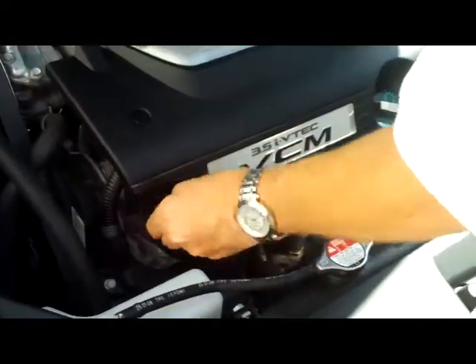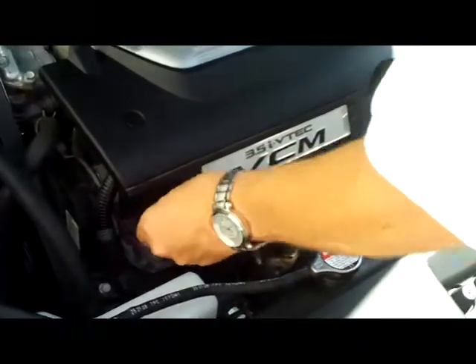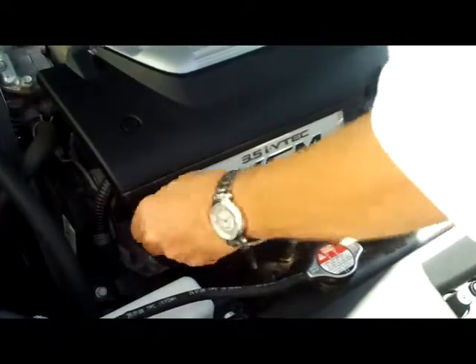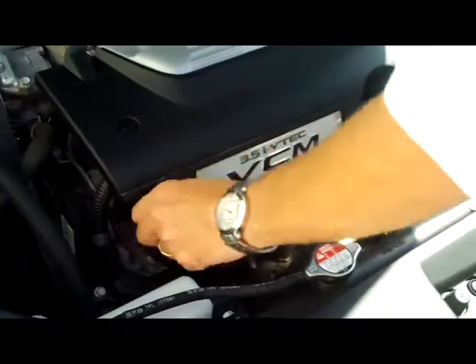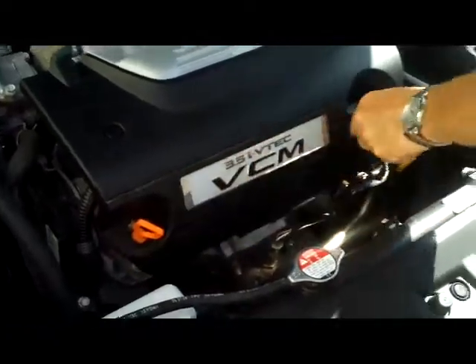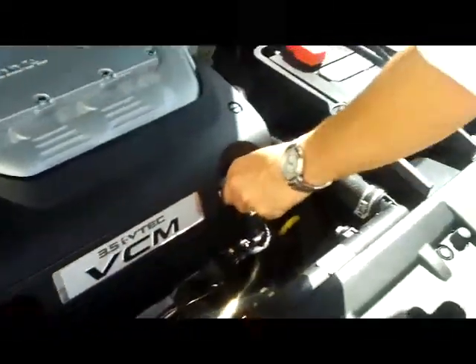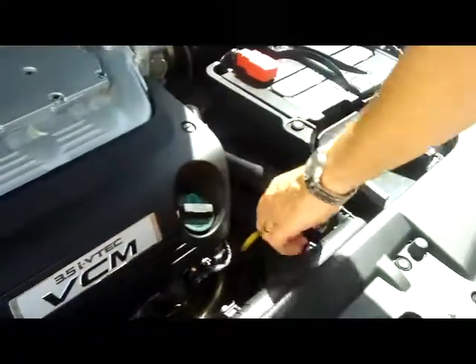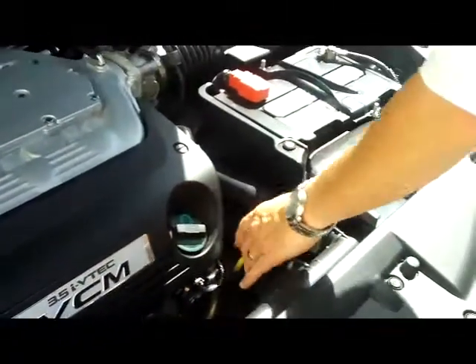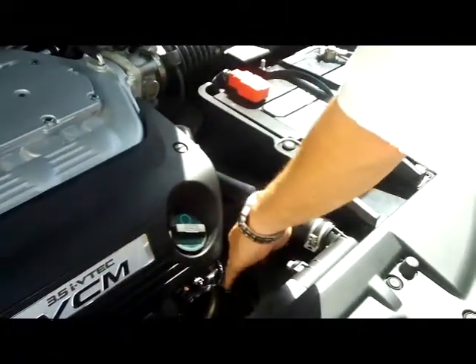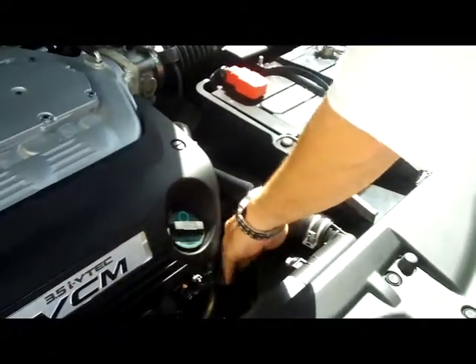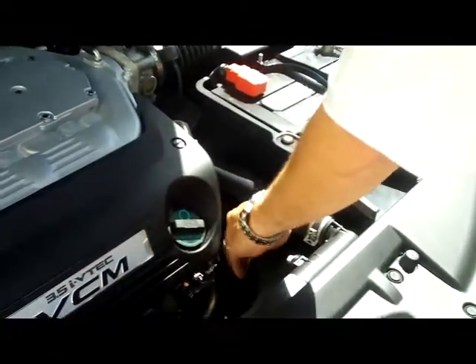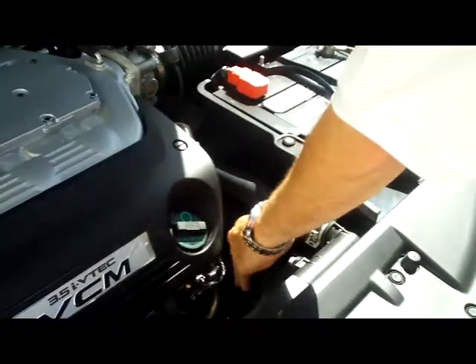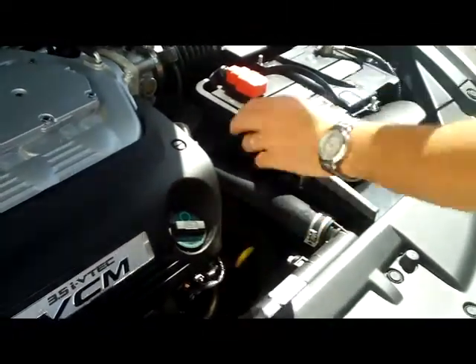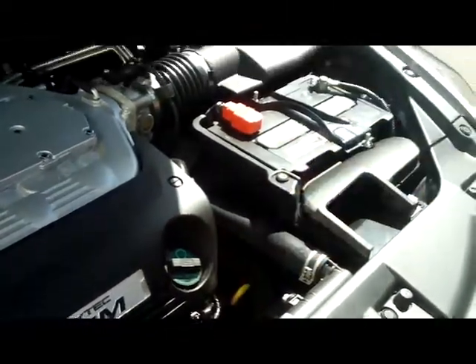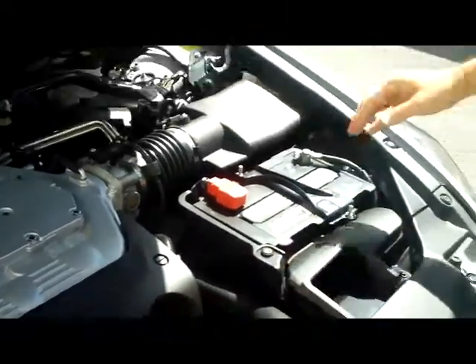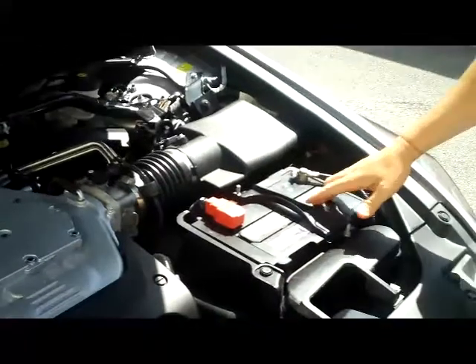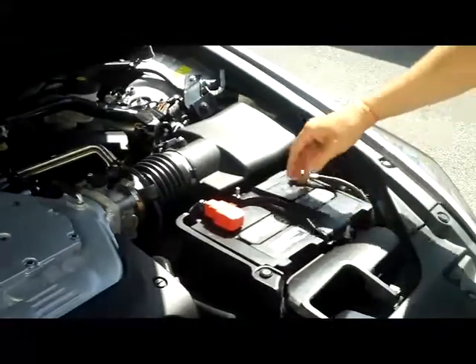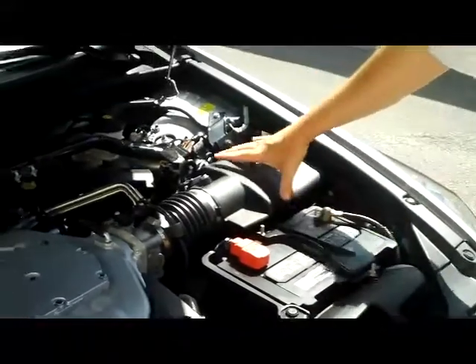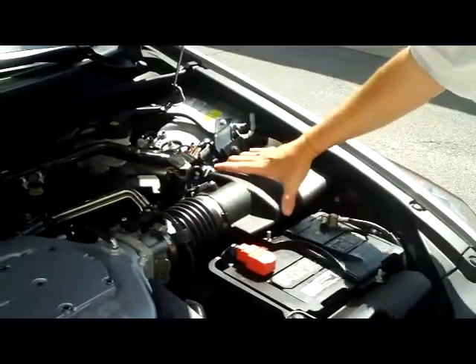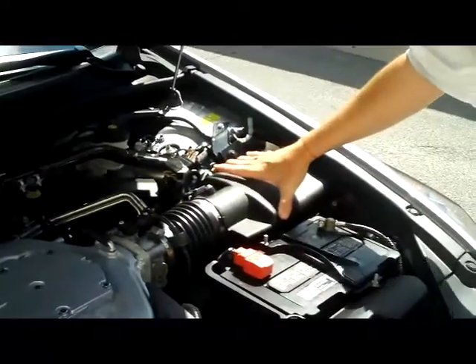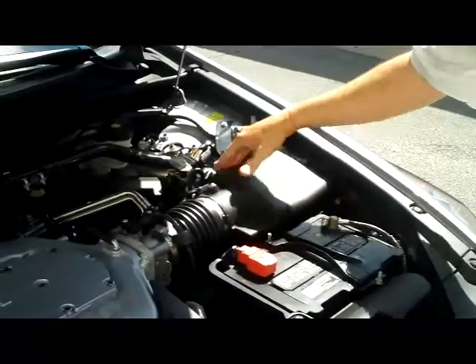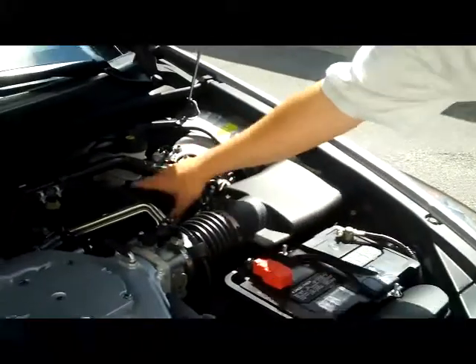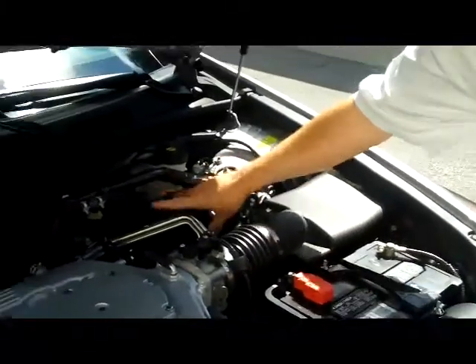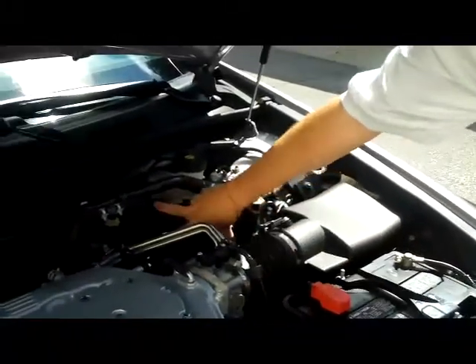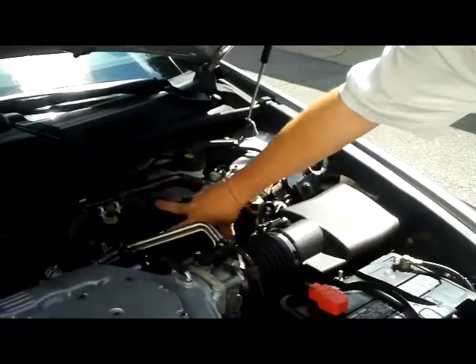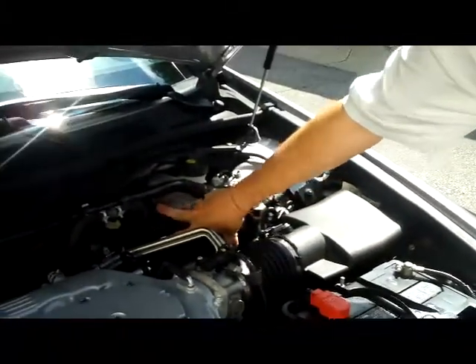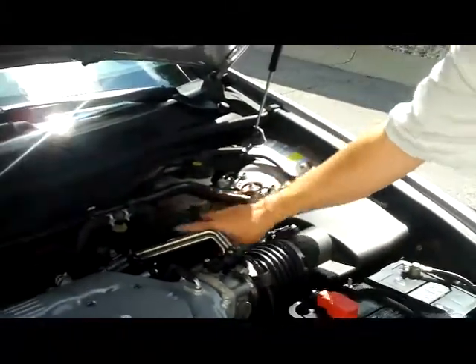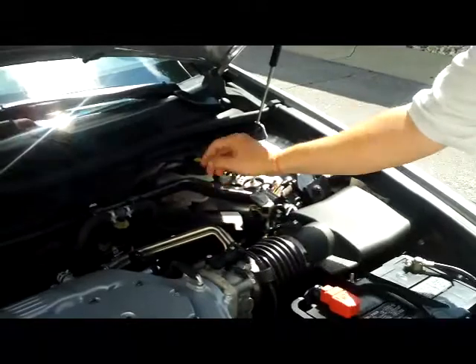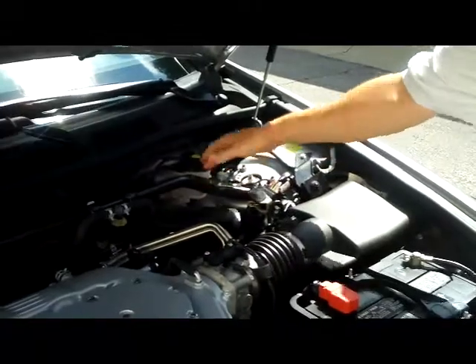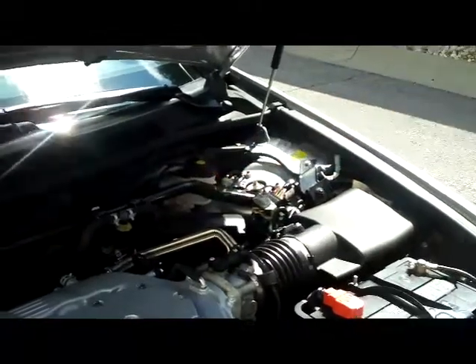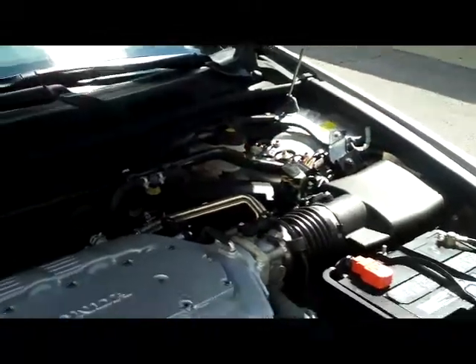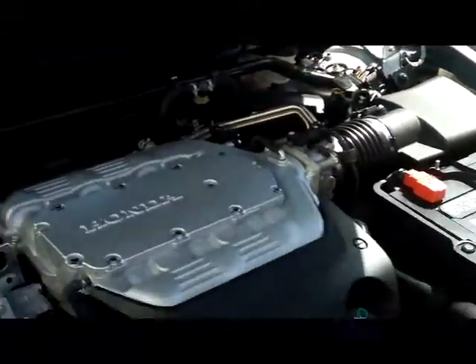Insulated dipstick to check your oil, and also your insulated dipstick for your transmission. Maintenance free battery, easy to get to air filter, a centrally located fuse box, and your master cylinder for your brake fluid.